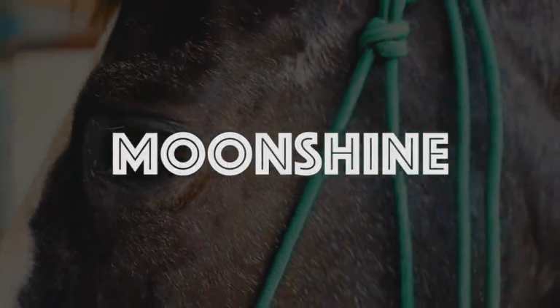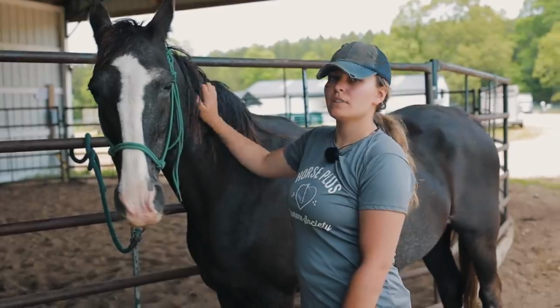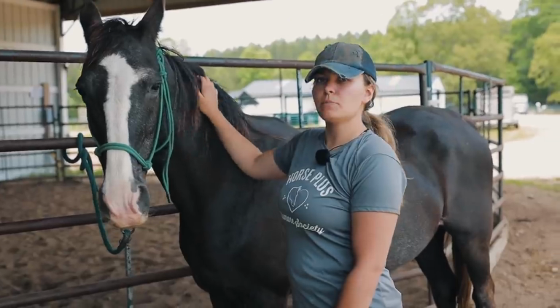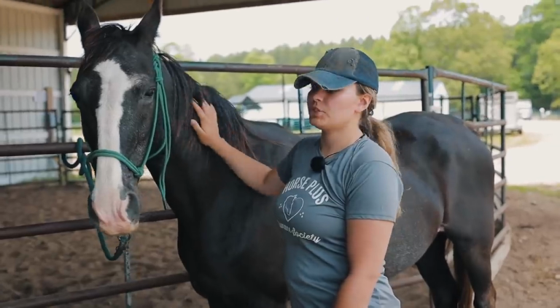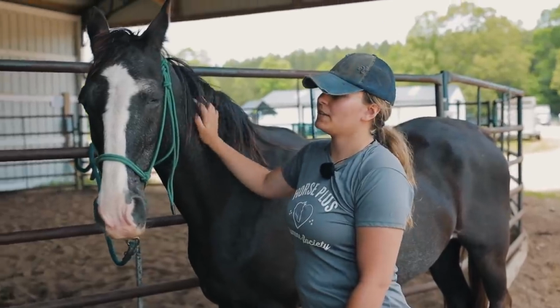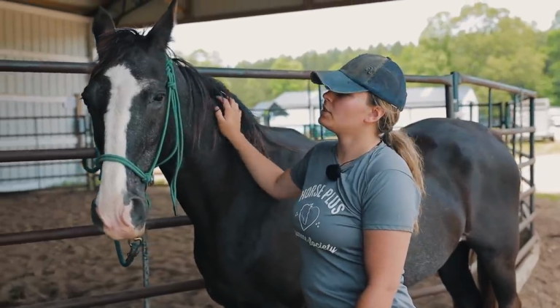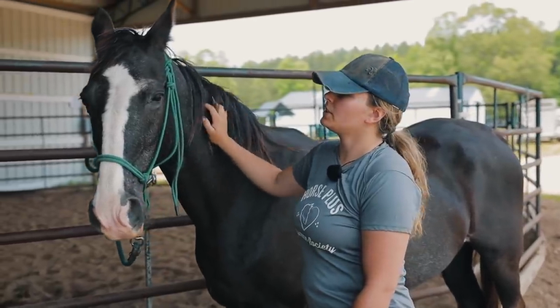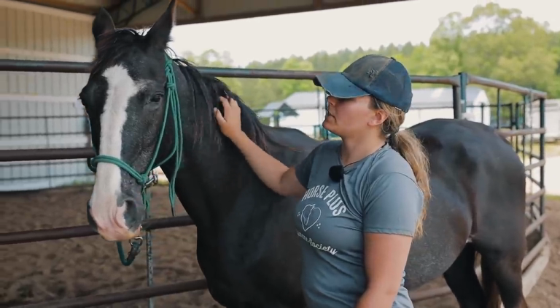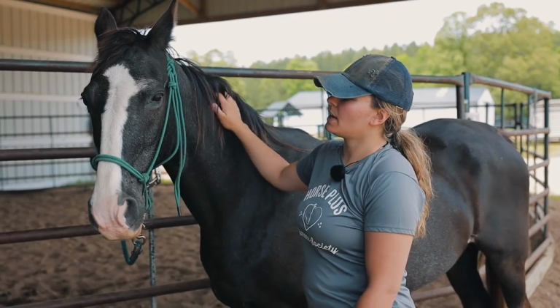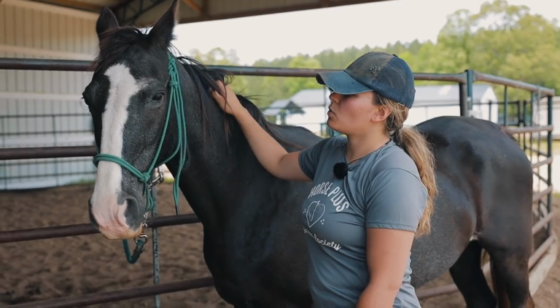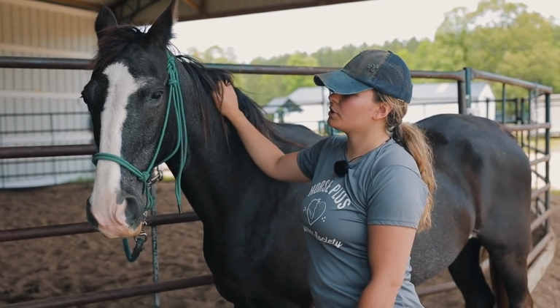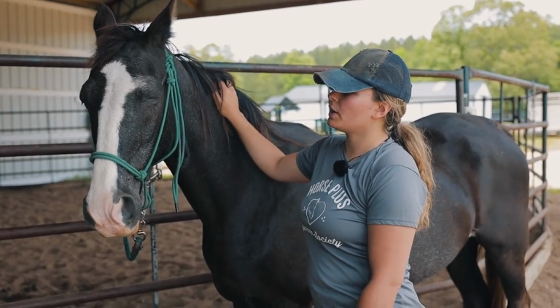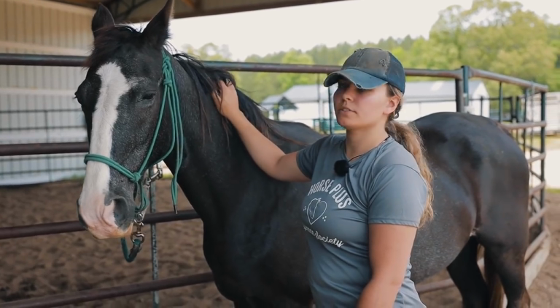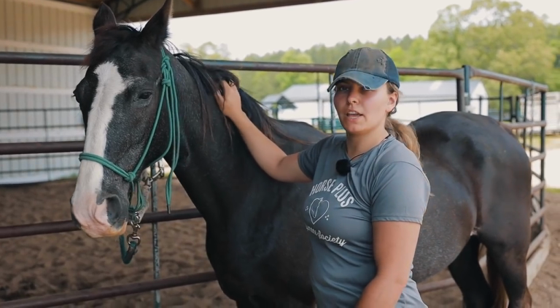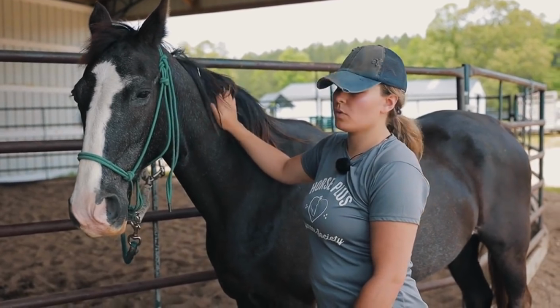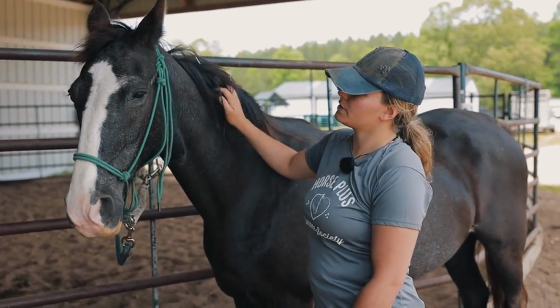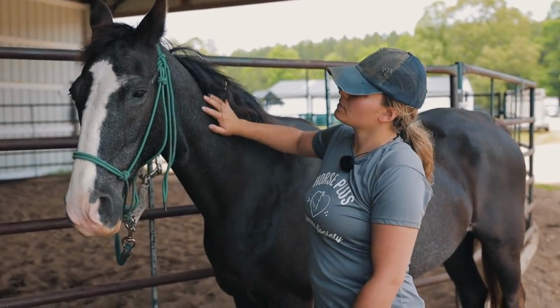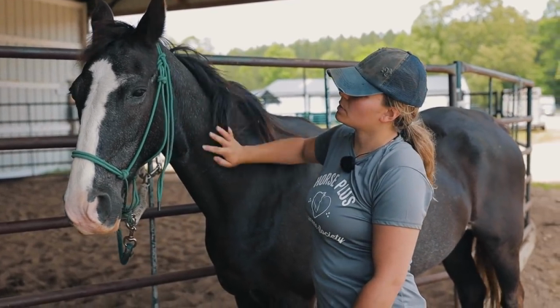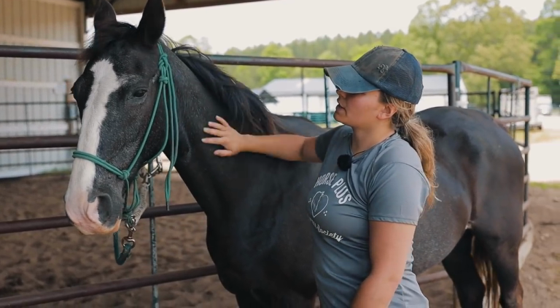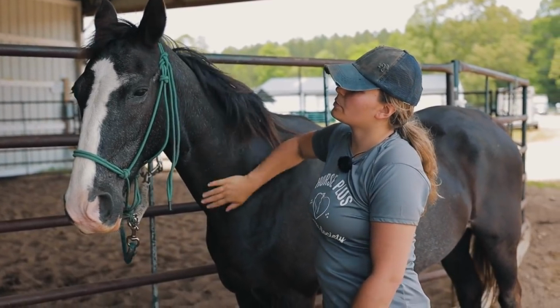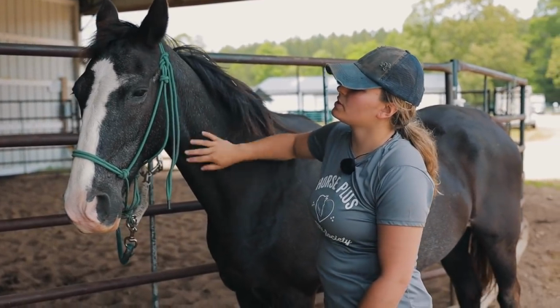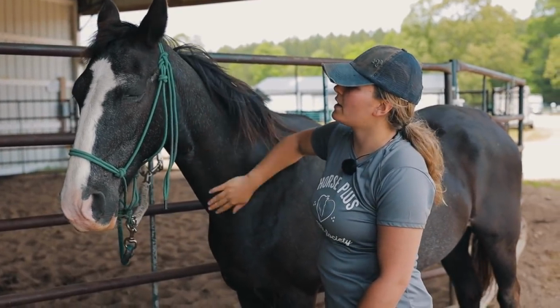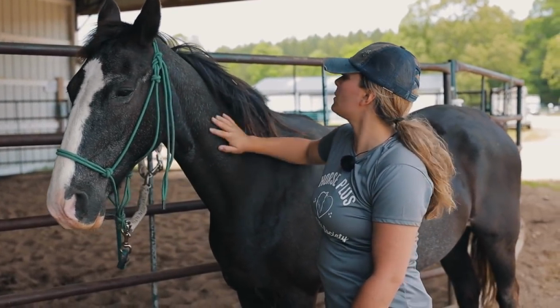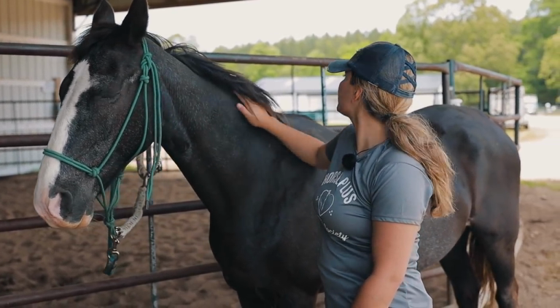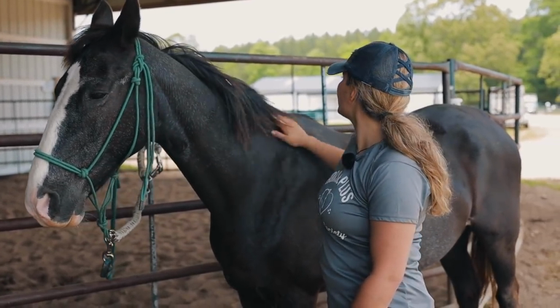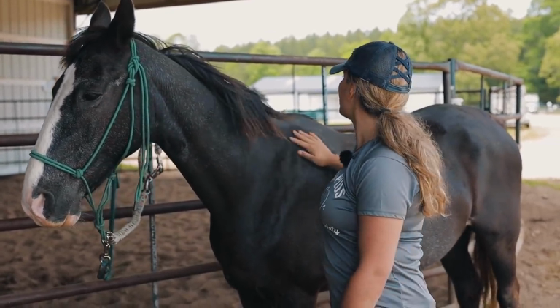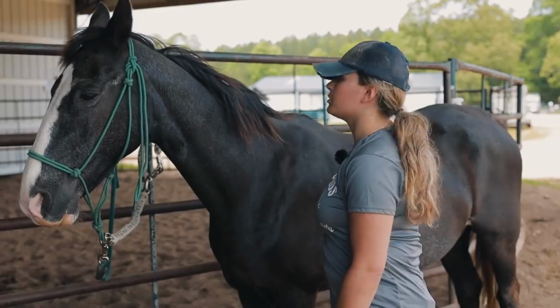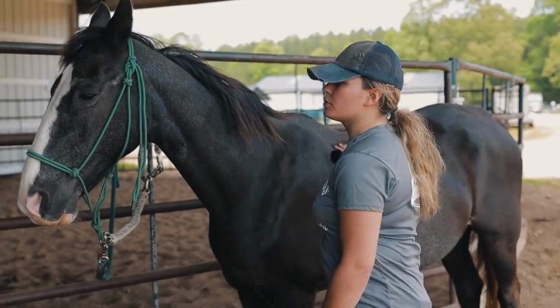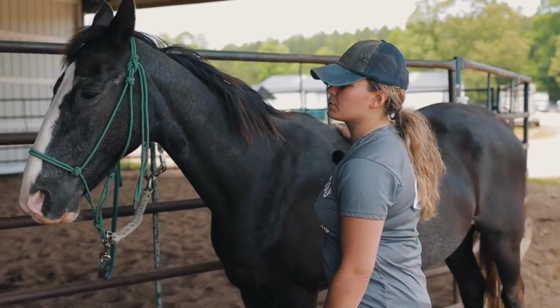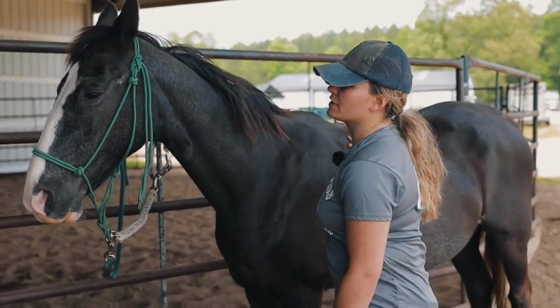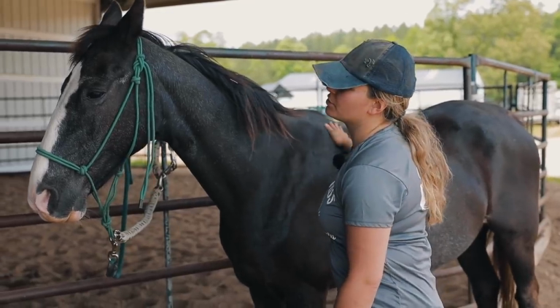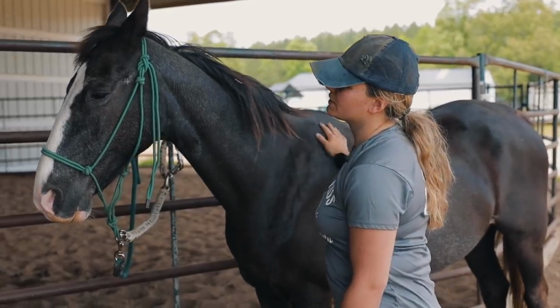So this is Moonshine. She is an older 20-year-old gaited horse. We're gonna get her brushed and saddled and then we're gonna ride her around and show you guys how she is.